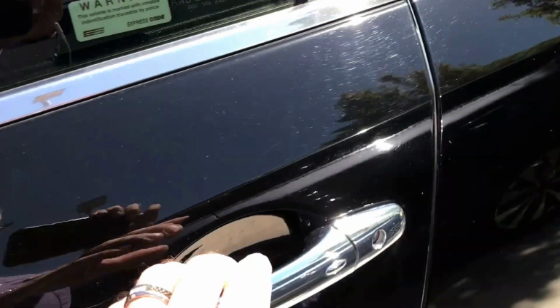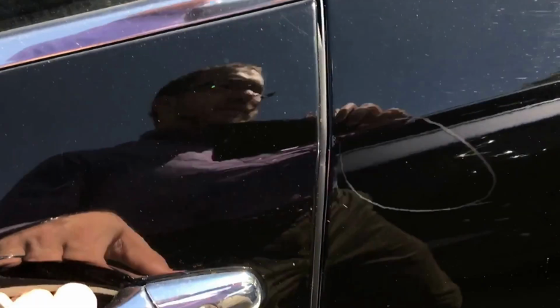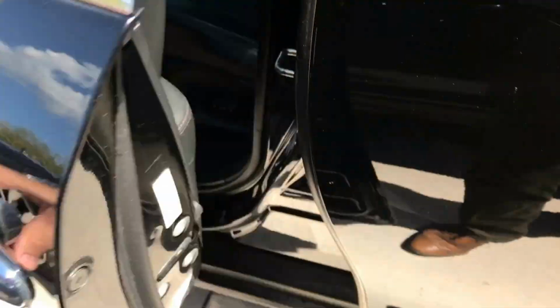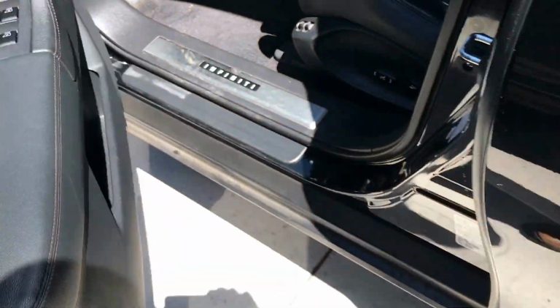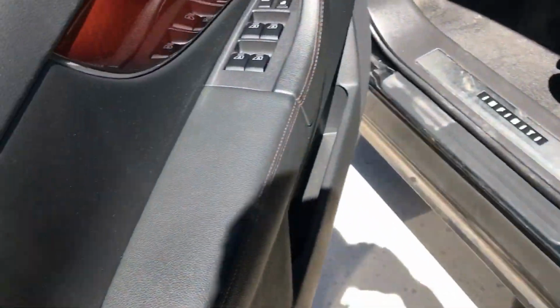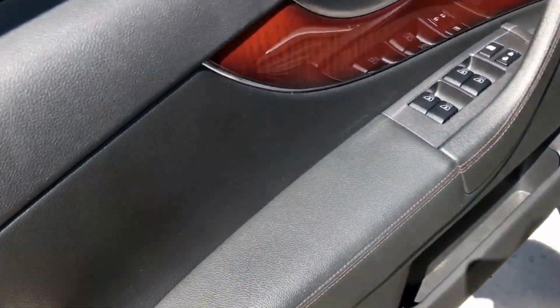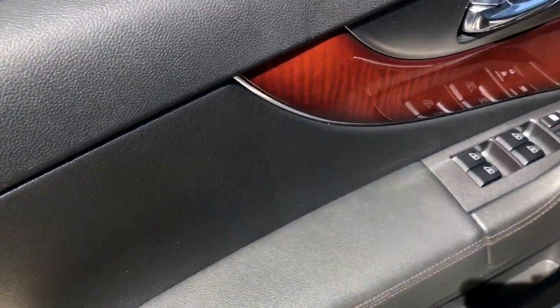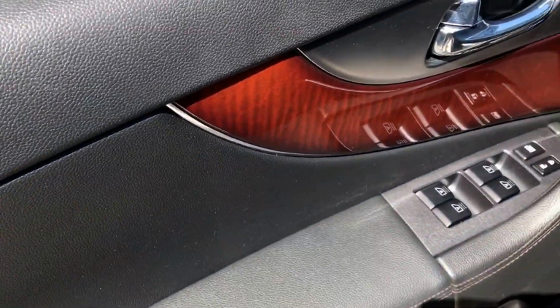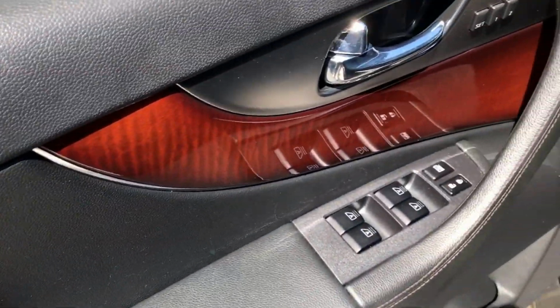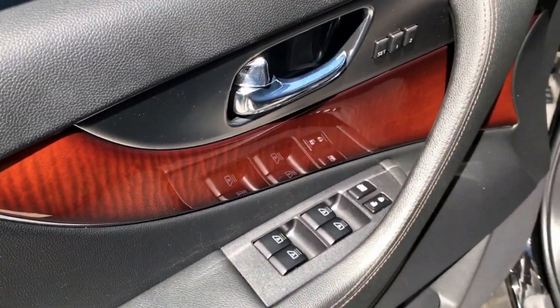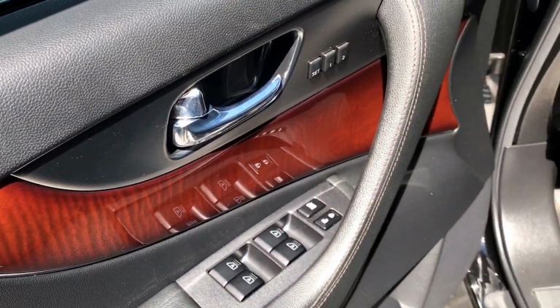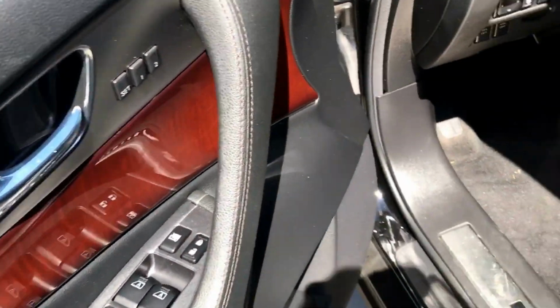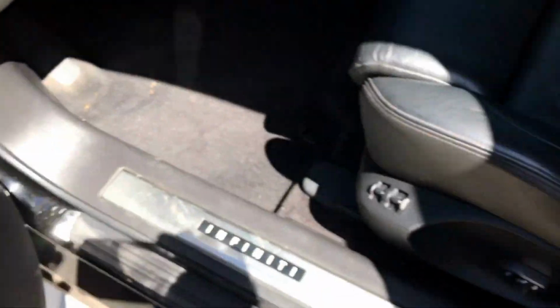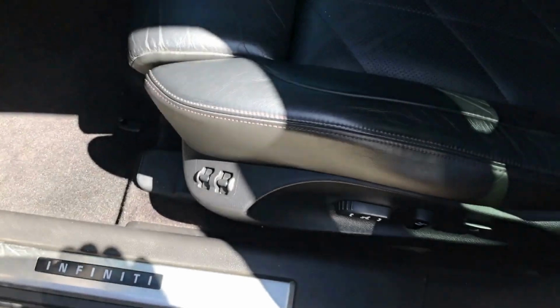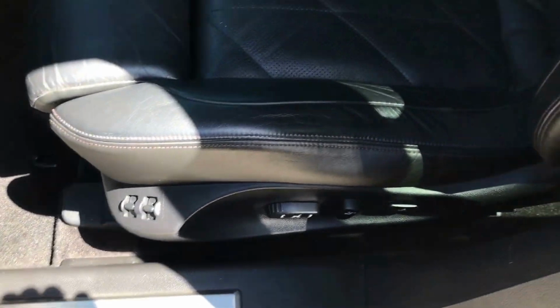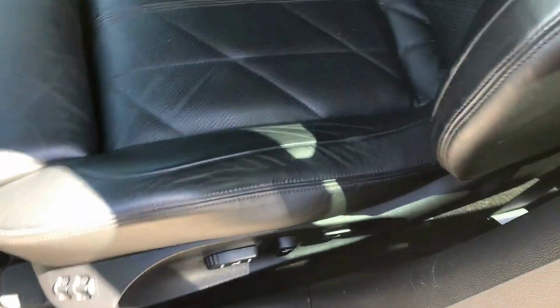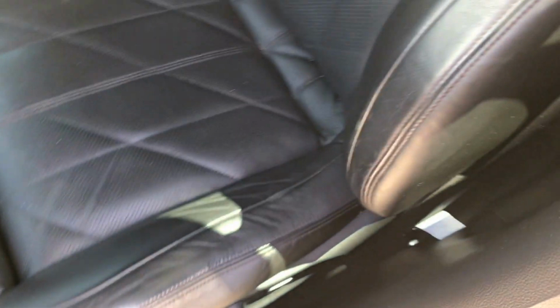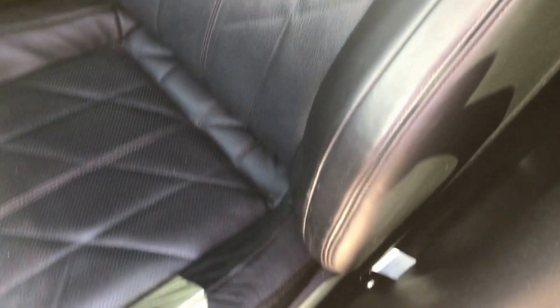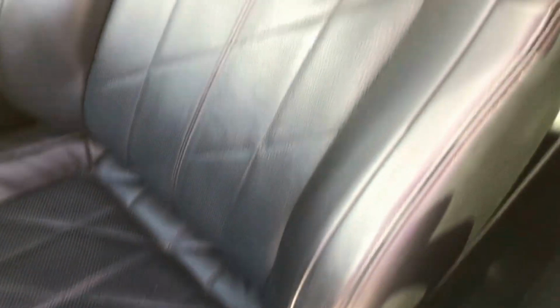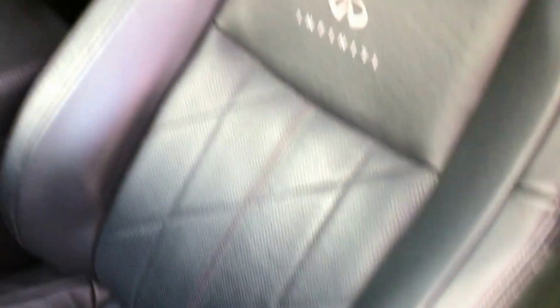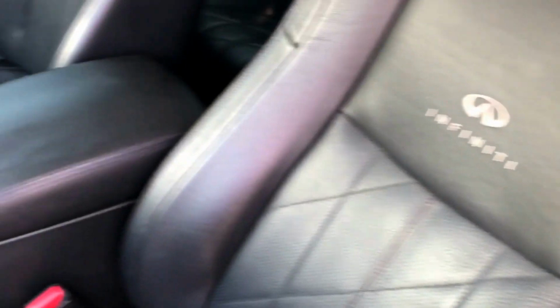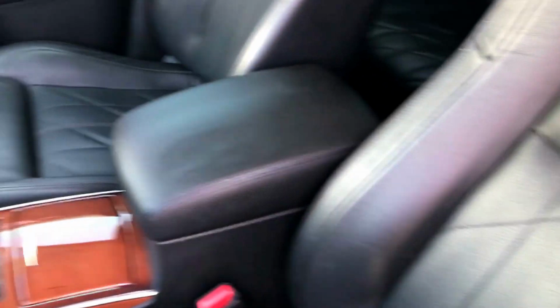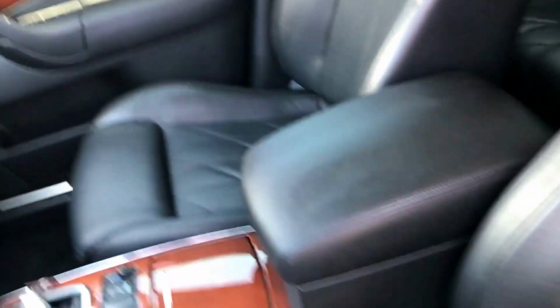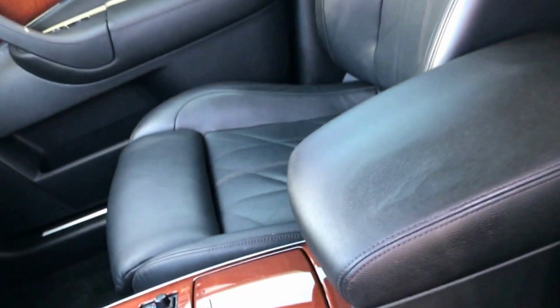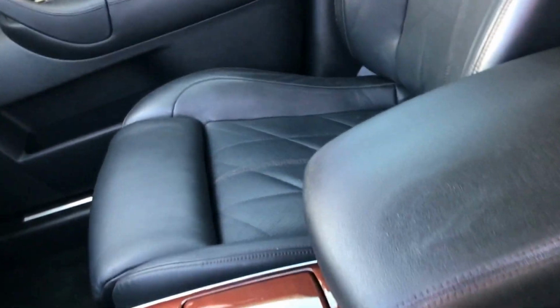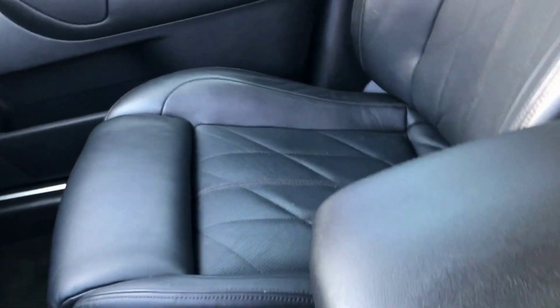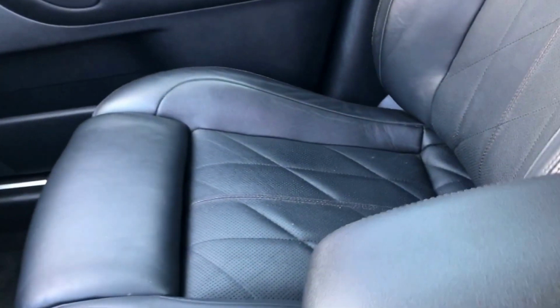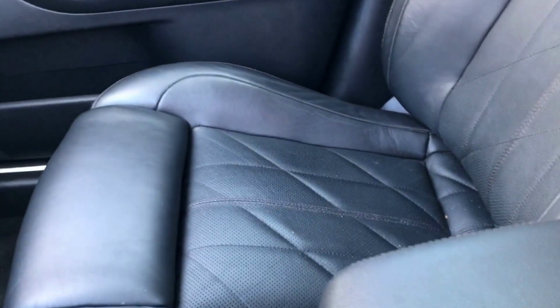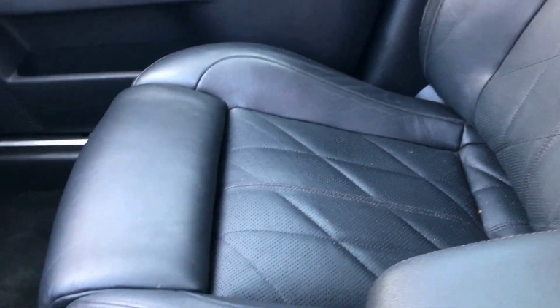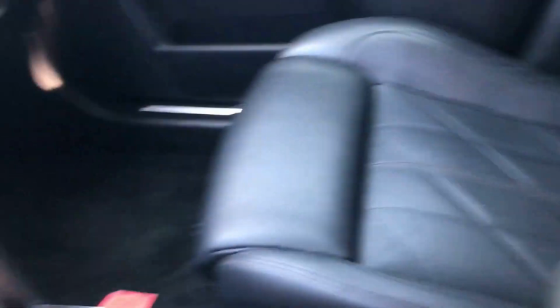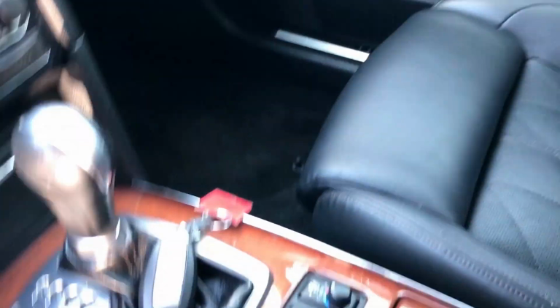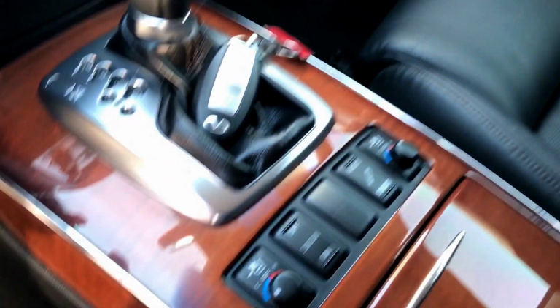Let me show you the inside real quick. It has the wood — nice wood trim. Seats look like they're in great condition. A couple of creases from getting sat in, but no real wear and tear per se. Definitely highway miles on this one.